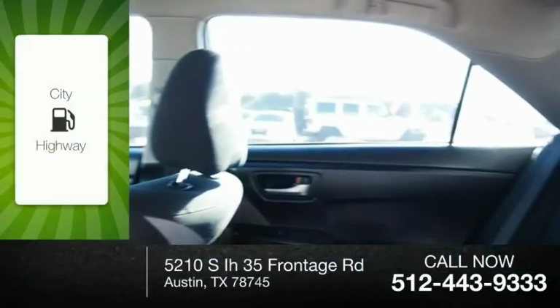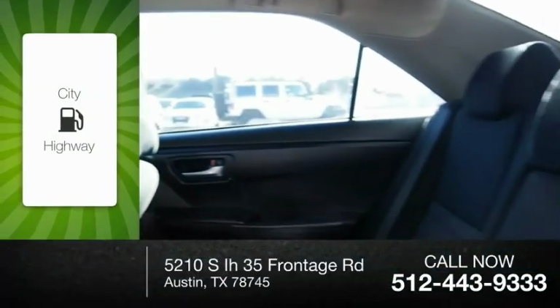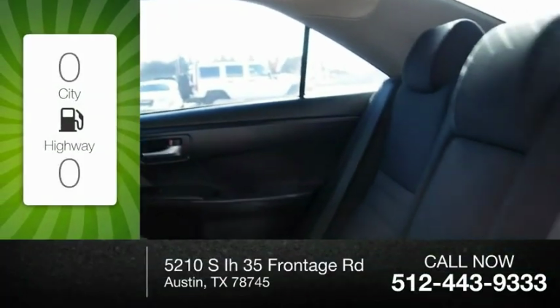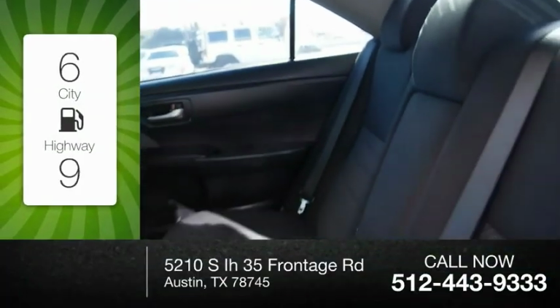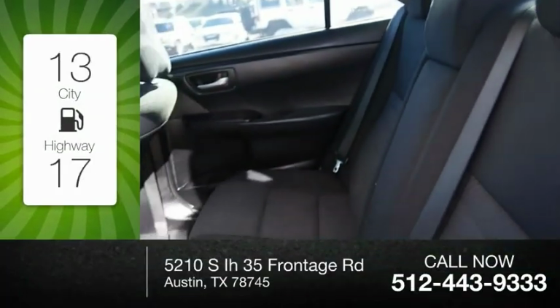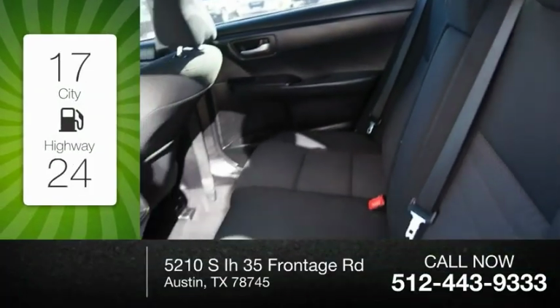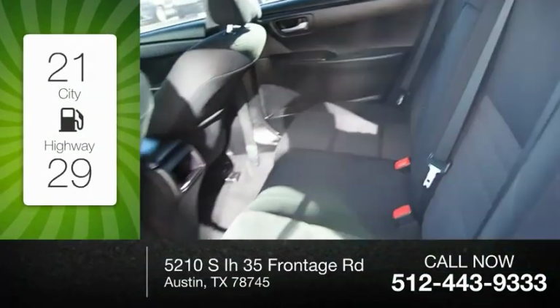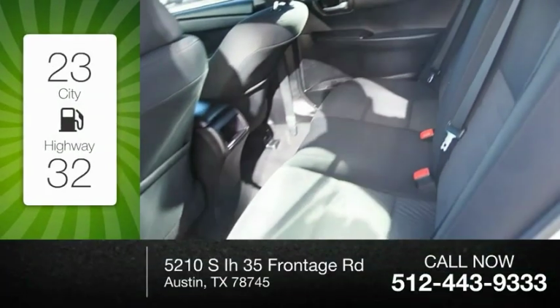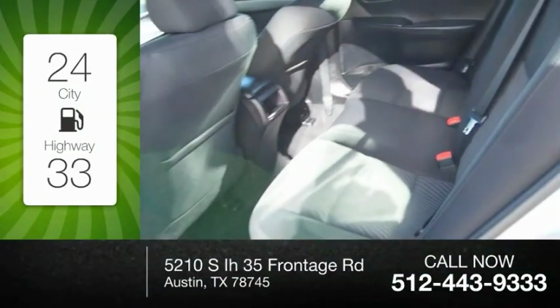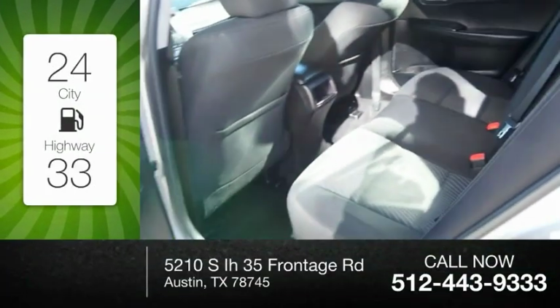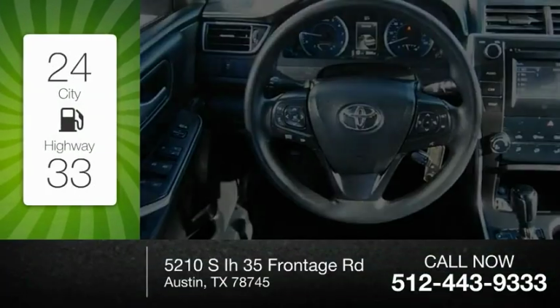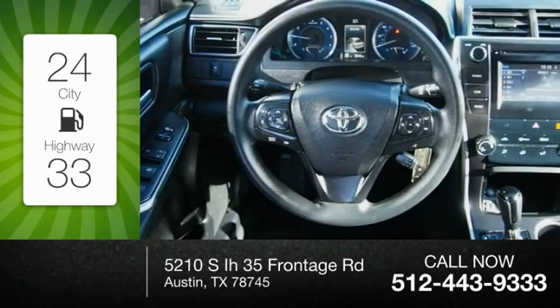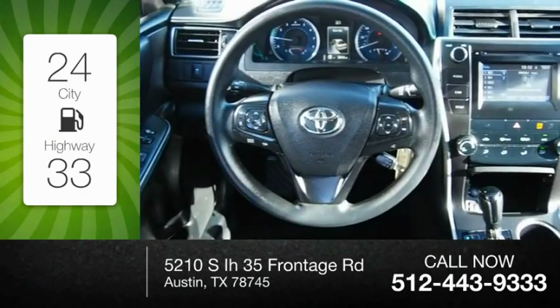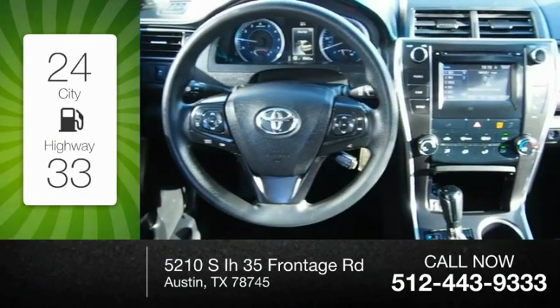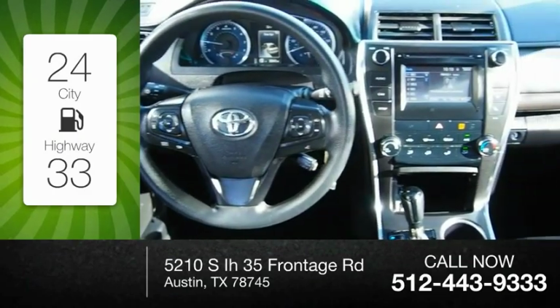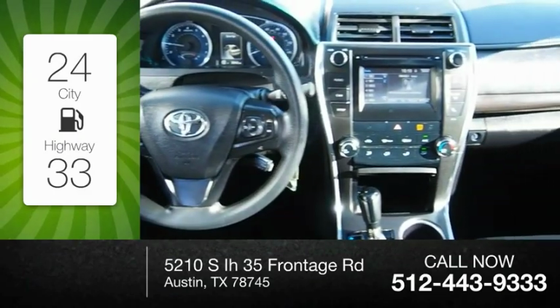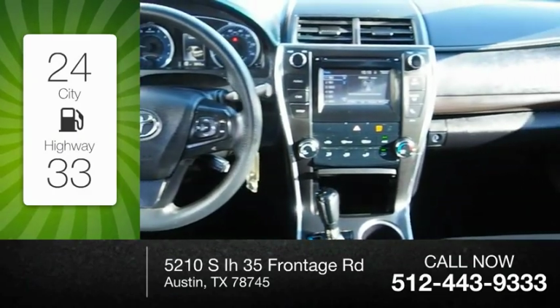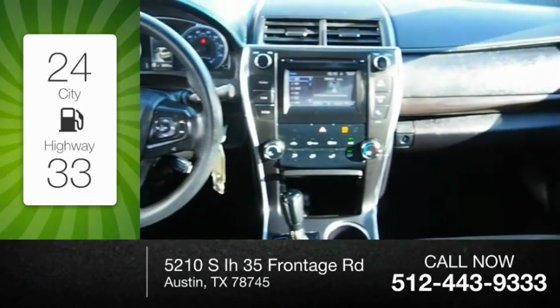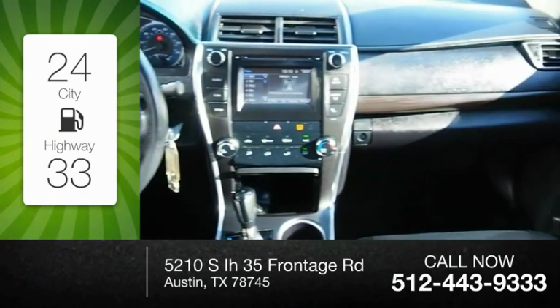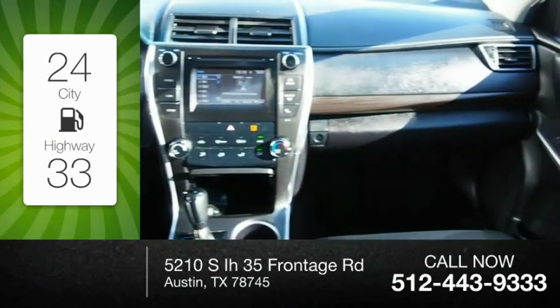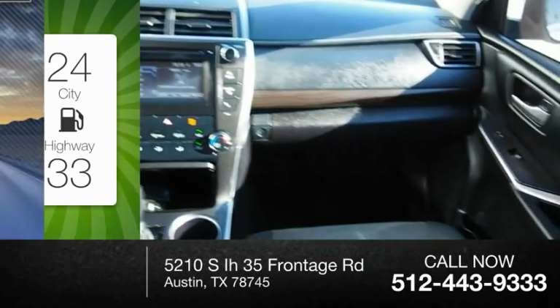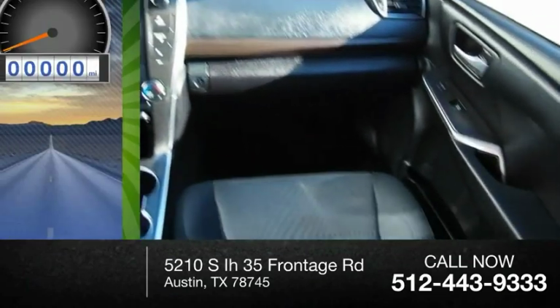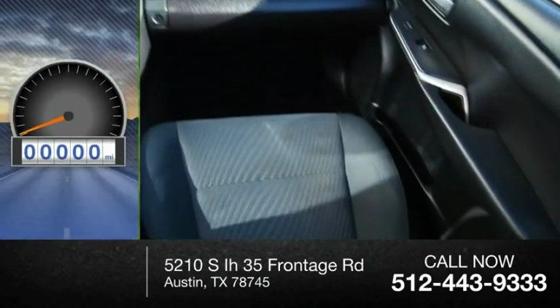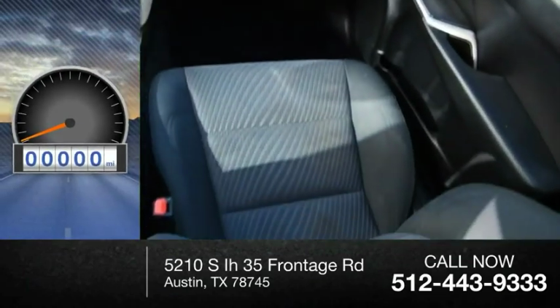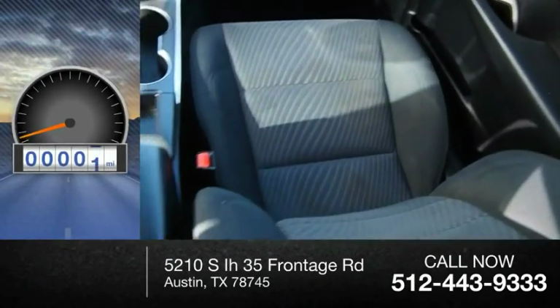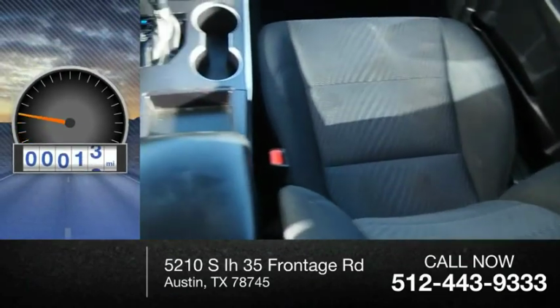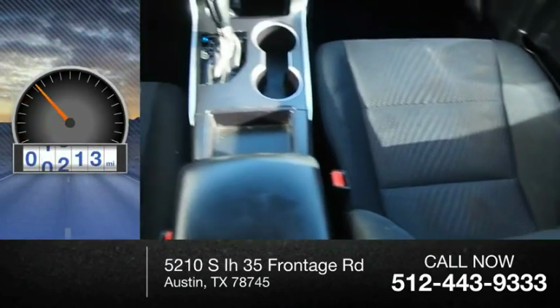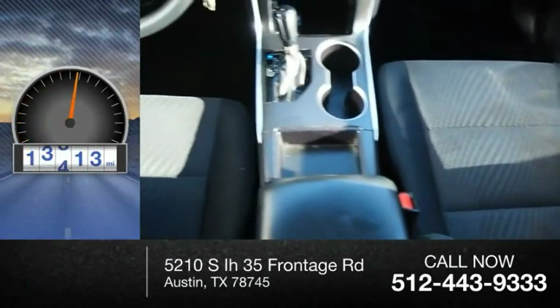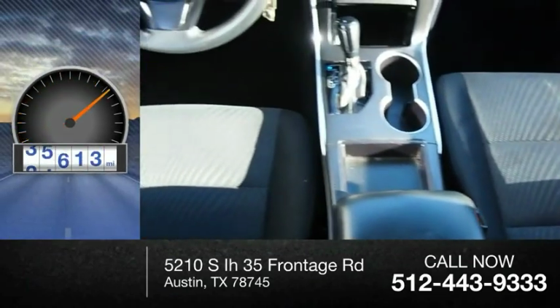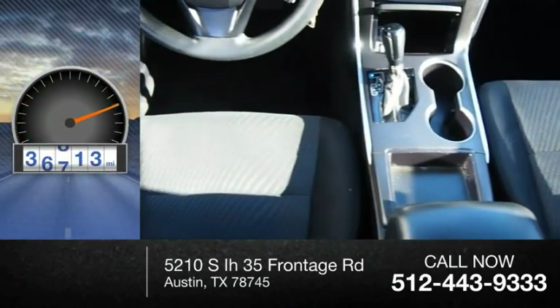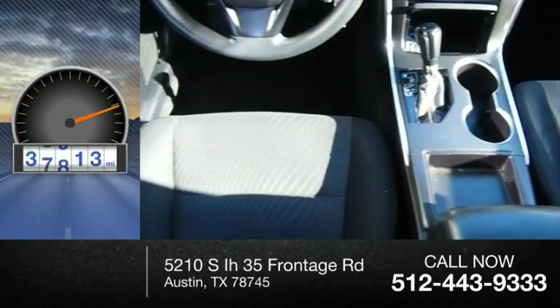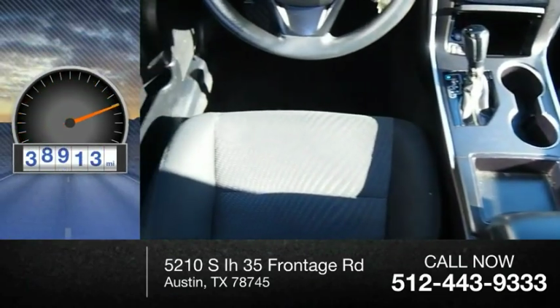Great fuel efficiency saves you money by requiring fewer trips to the gas station. This vehicle has less than 40,000 miles.